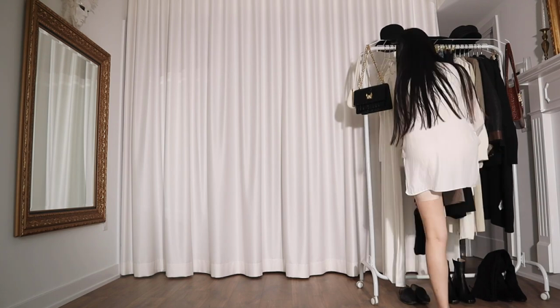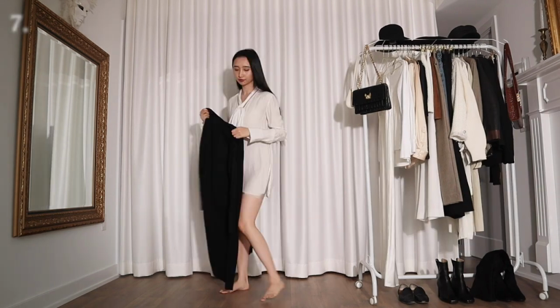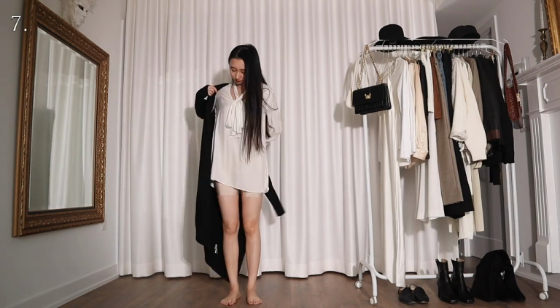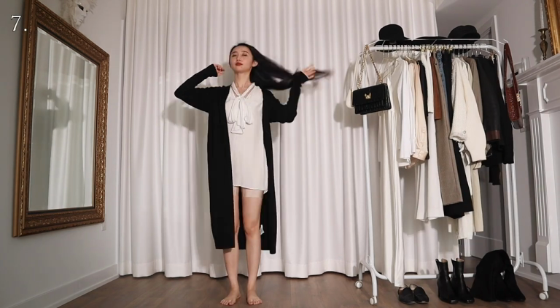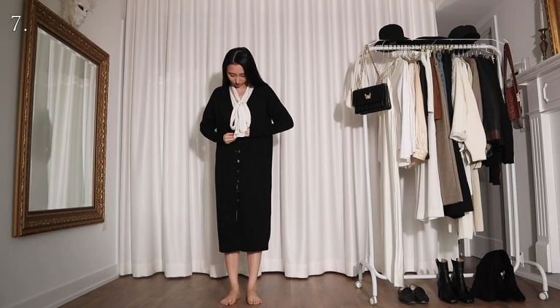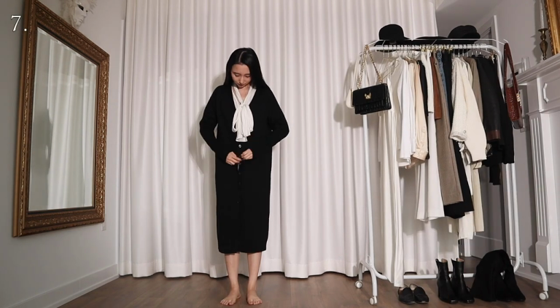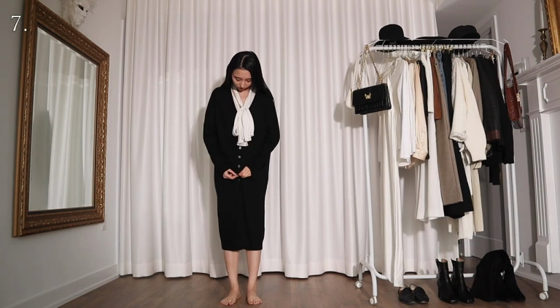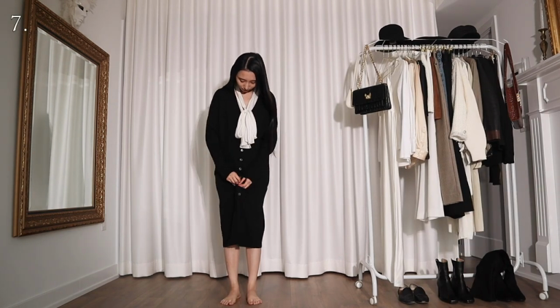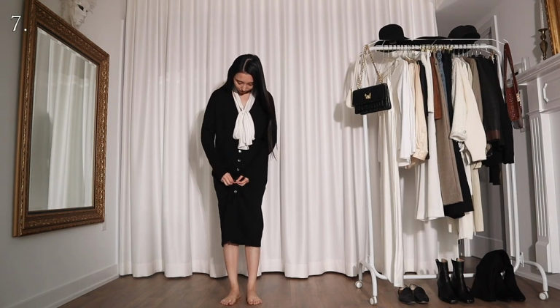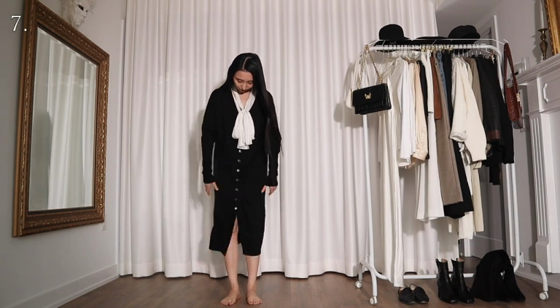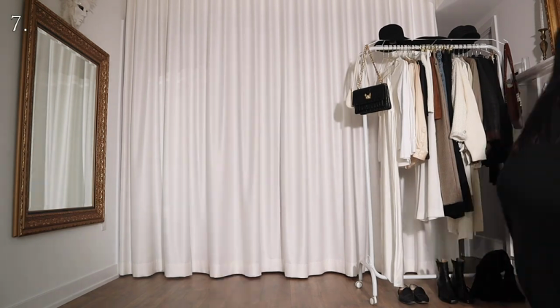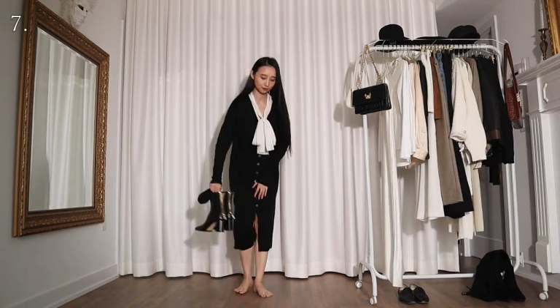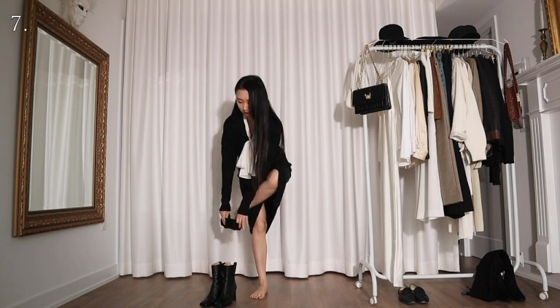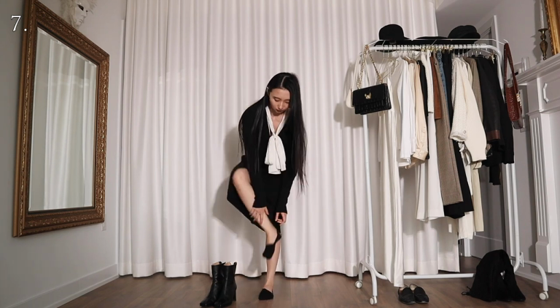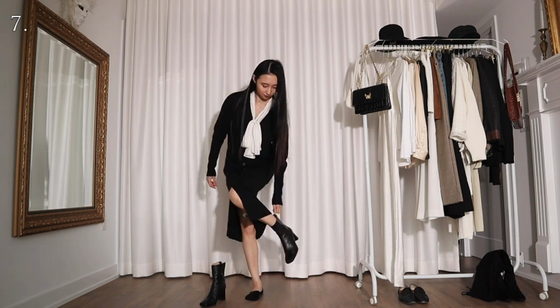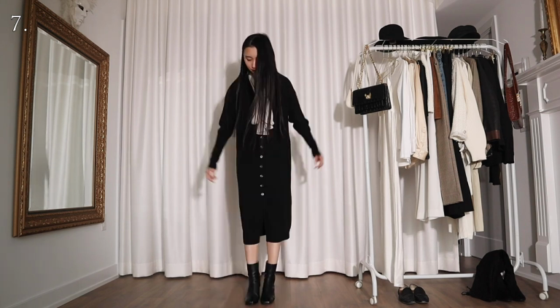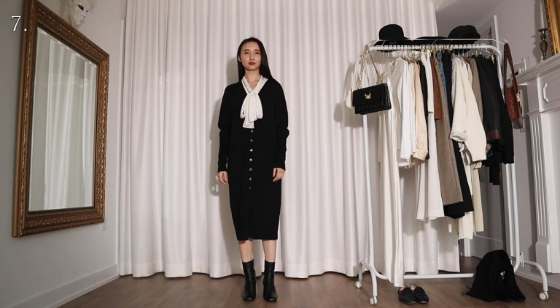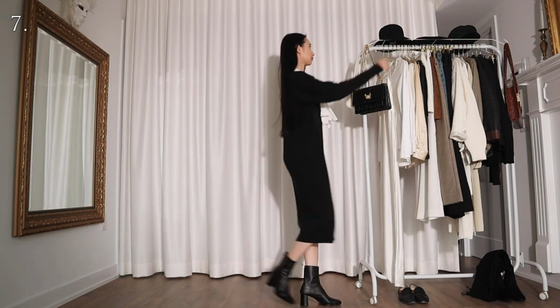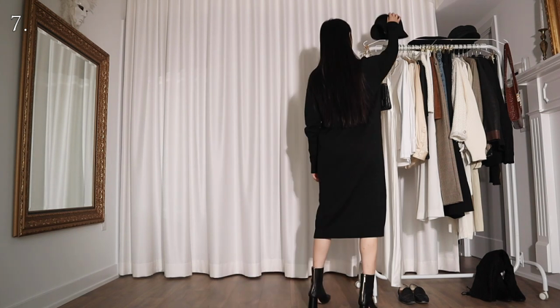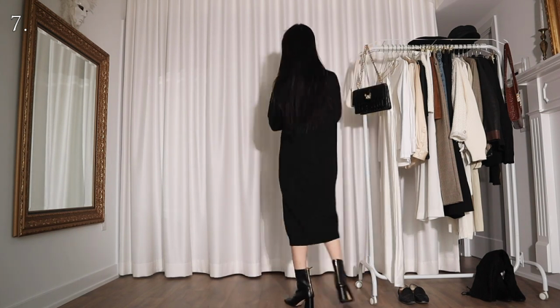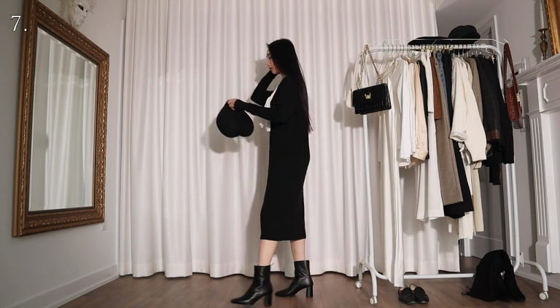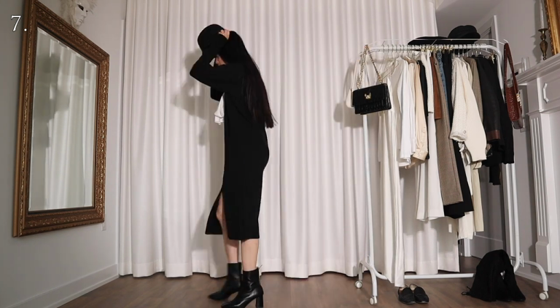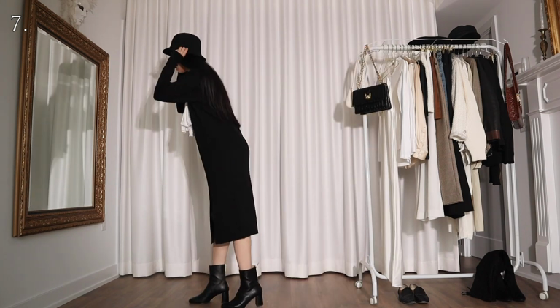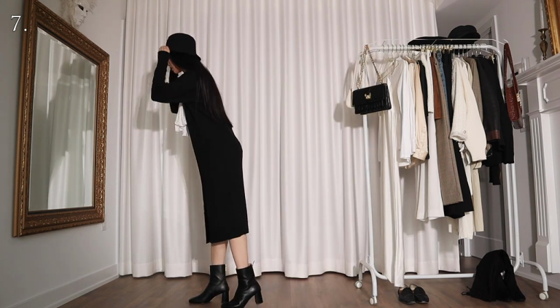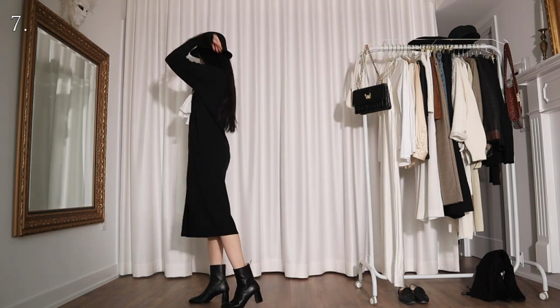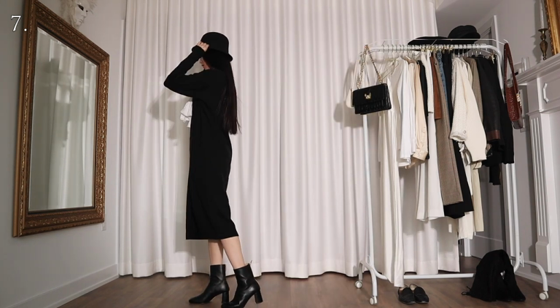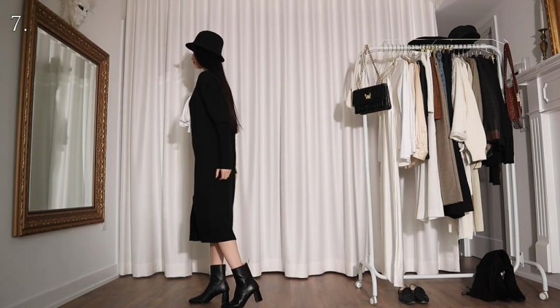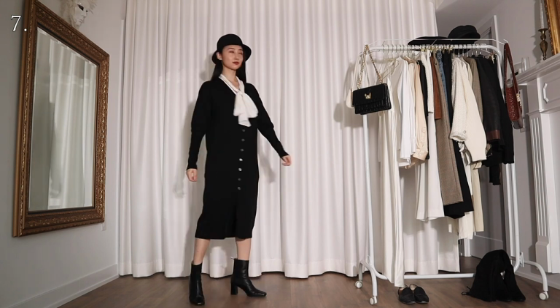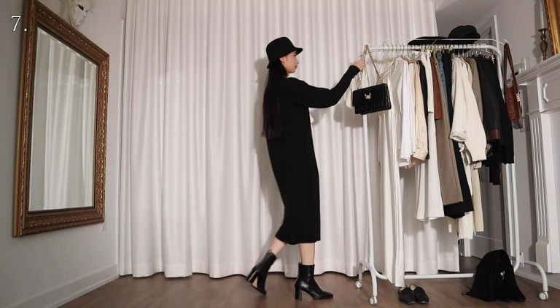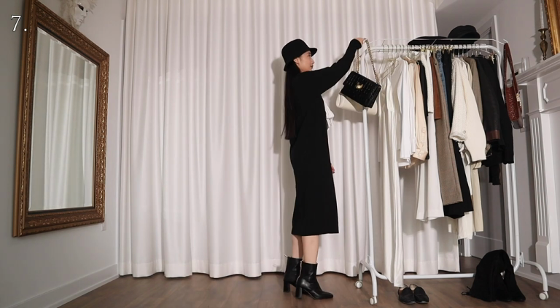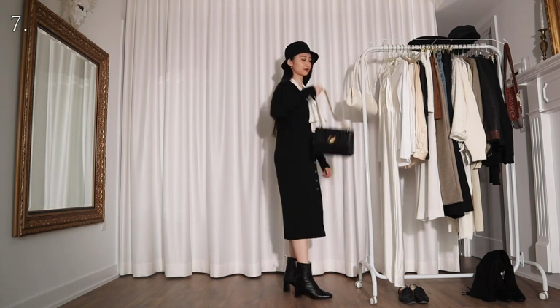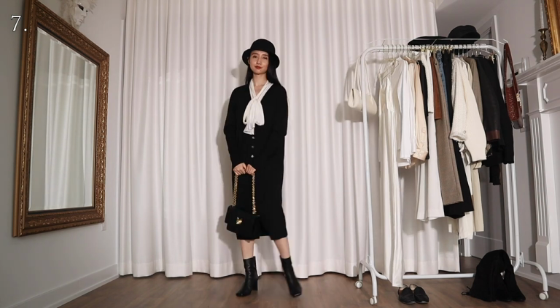For this look I'm wearing the blouse underneath a long black cardigan and I'm also accessorizing with a black bucket hat. I don't know, but I'm still getting some Coco Chanel vibe here. Maybe I should consider becoming an impersonator.